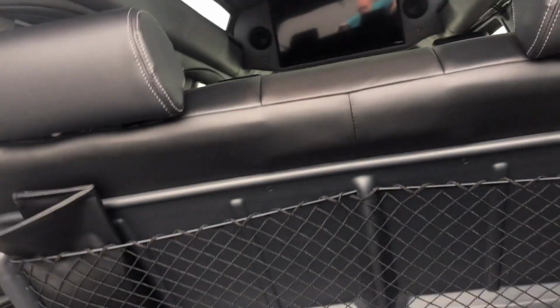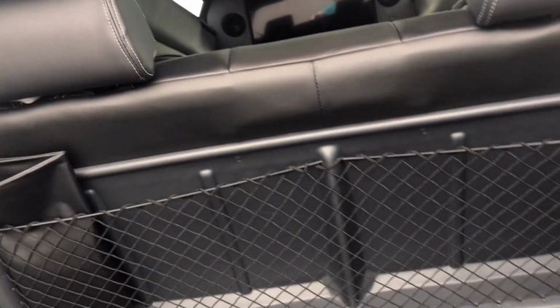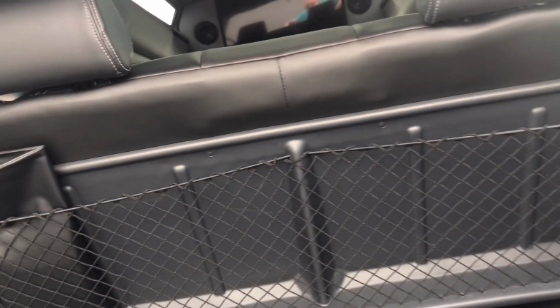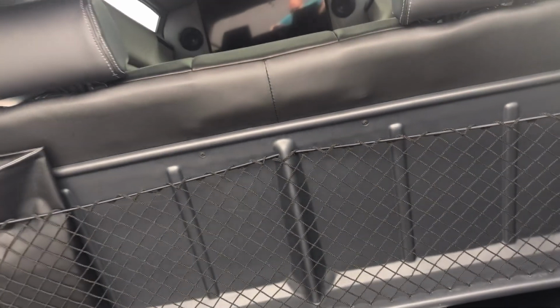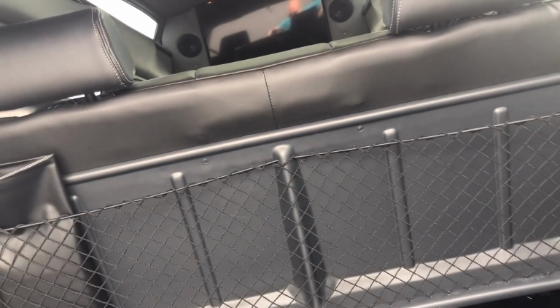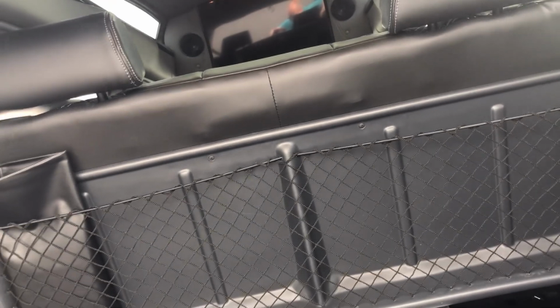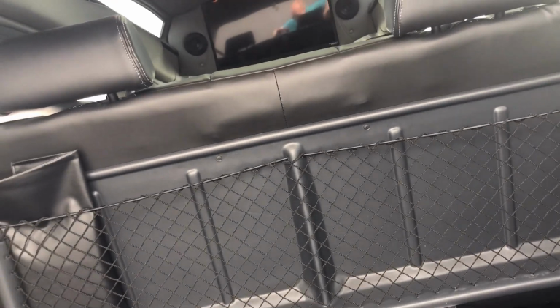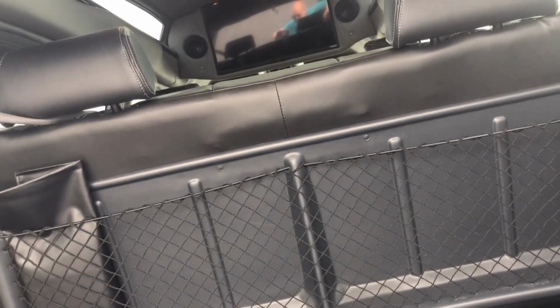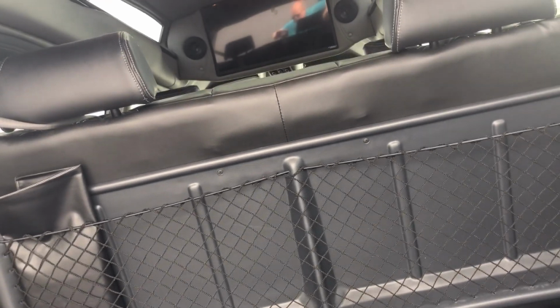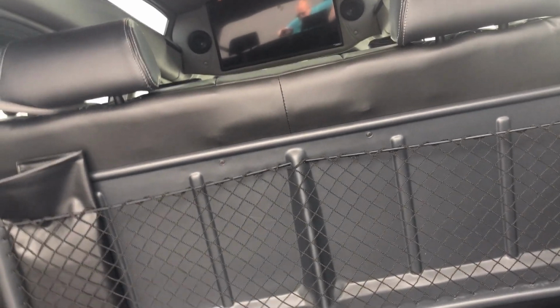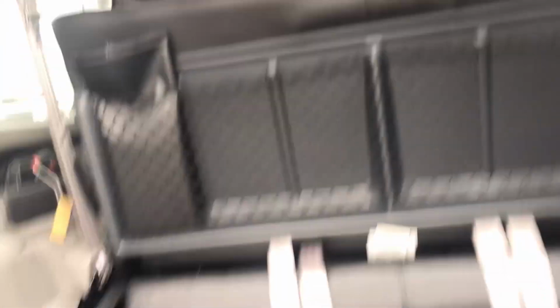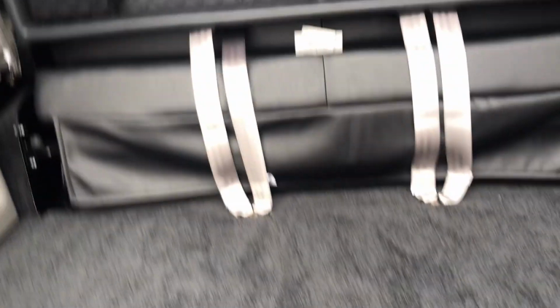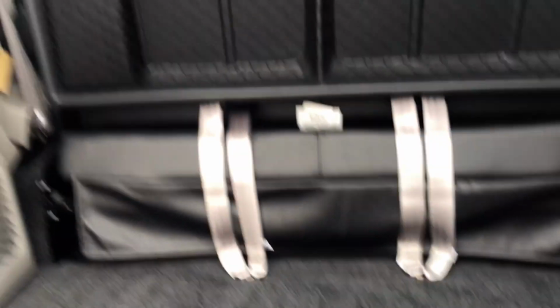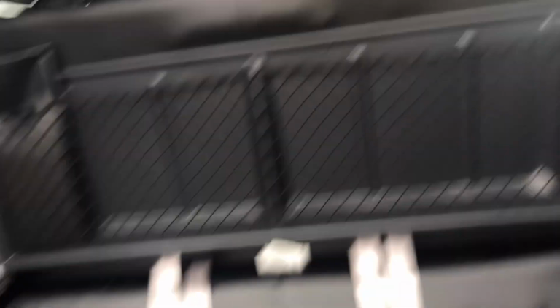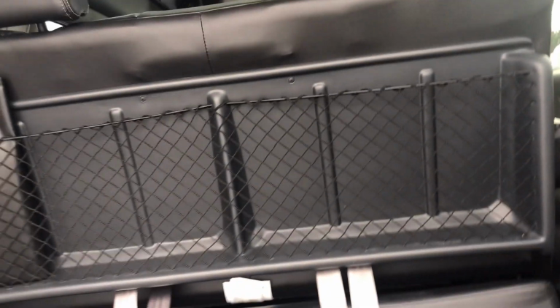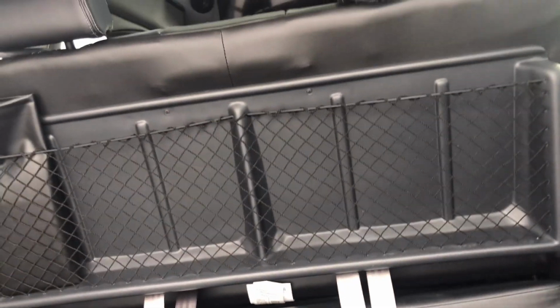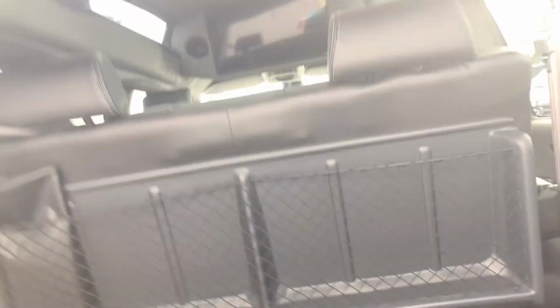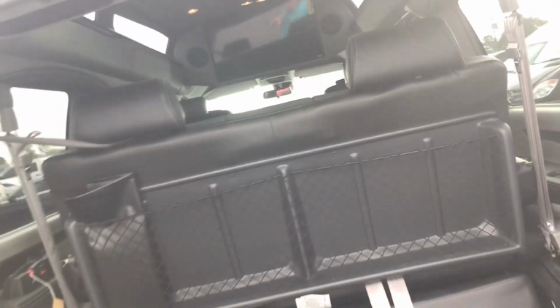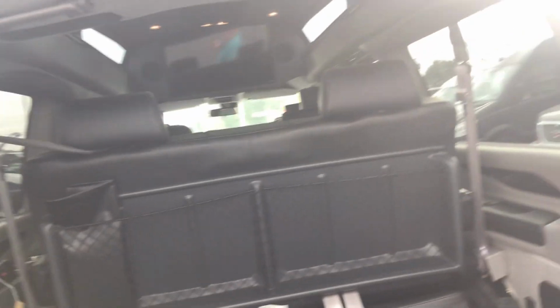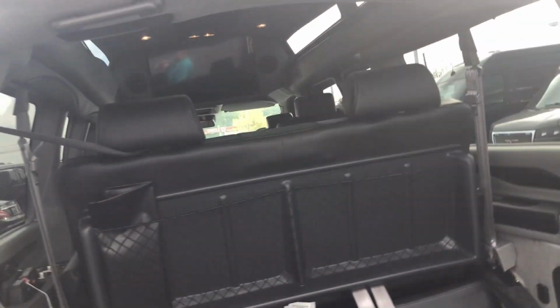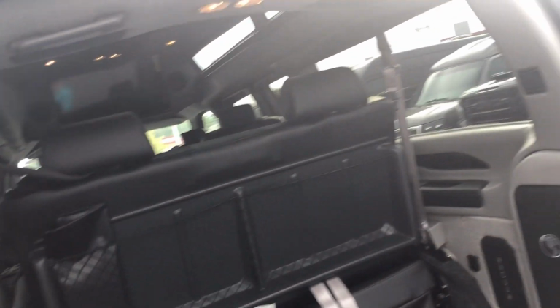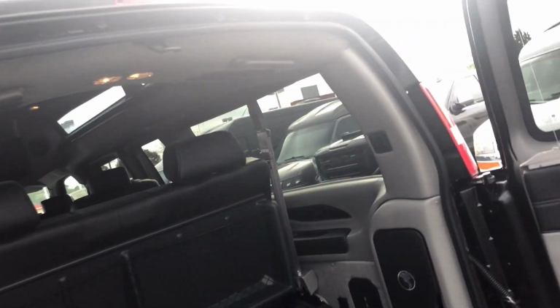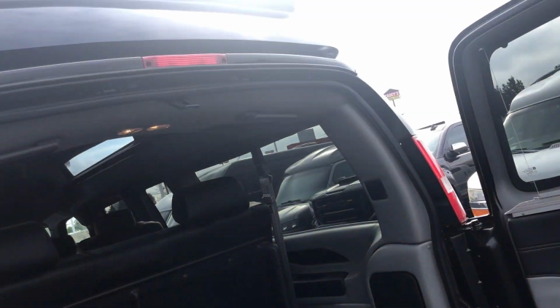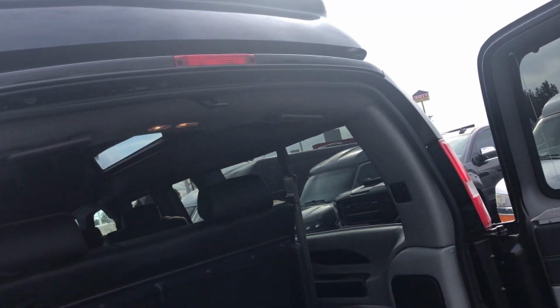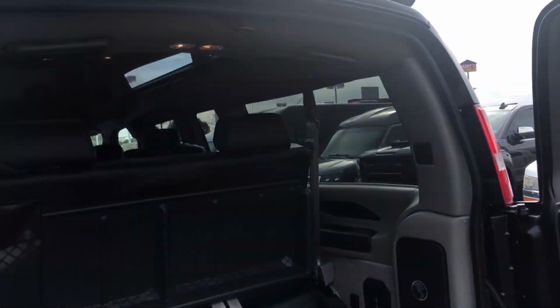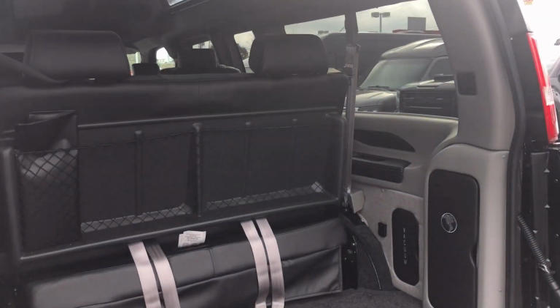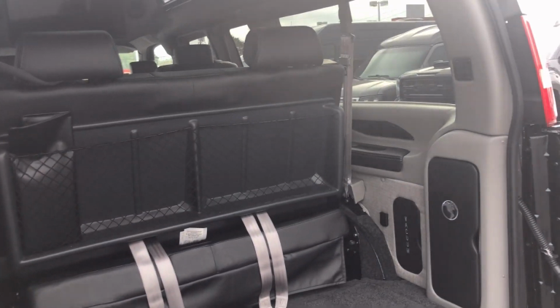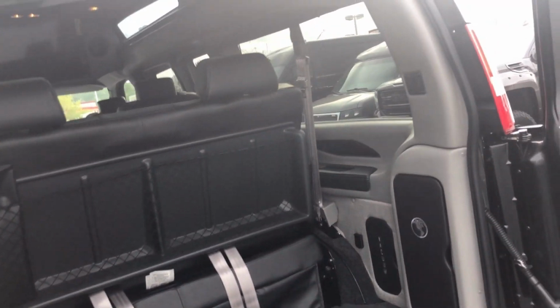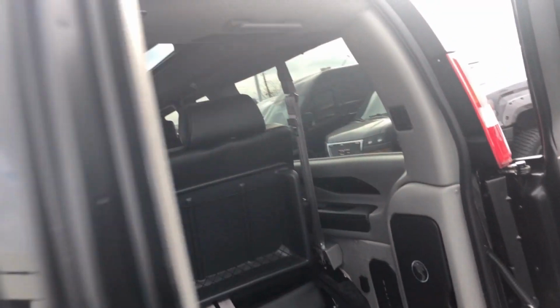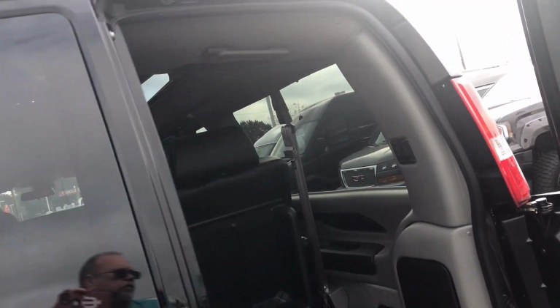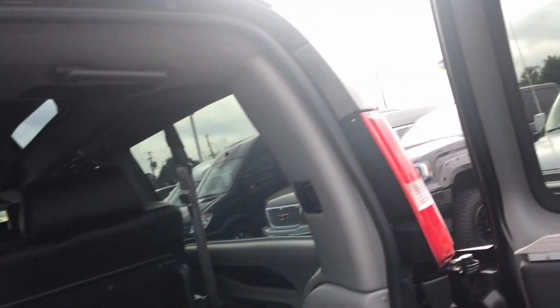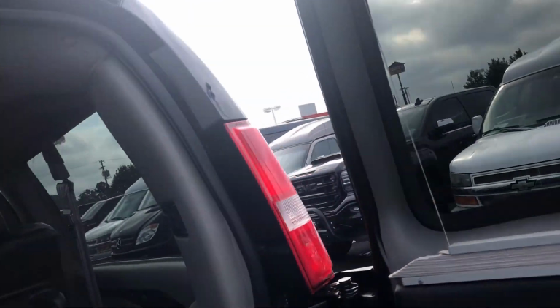This sofa also slides forwards and backwards, so you can have anywhere from 30 inches deep to 51 inches wide, or if you slide it all the way back, 24 inches deep by 51 inches wide.